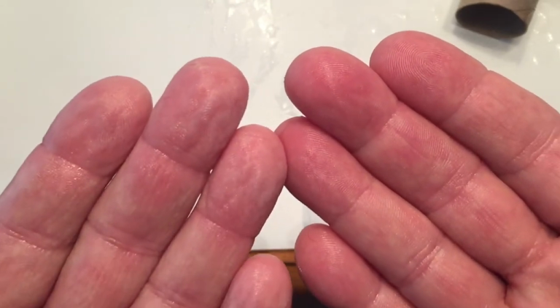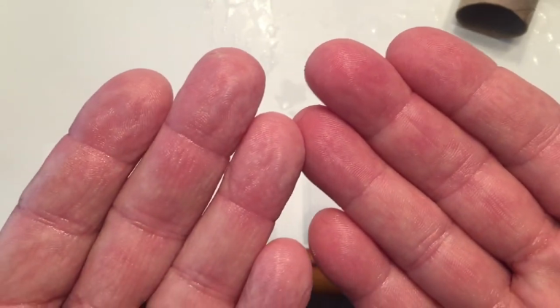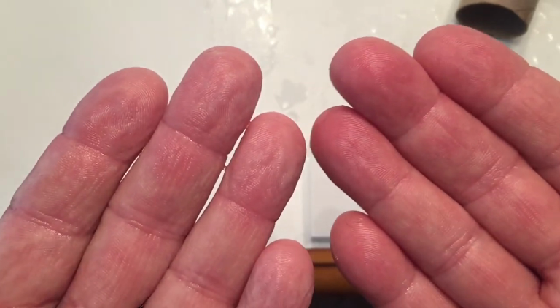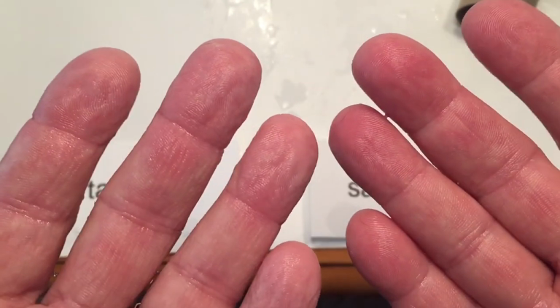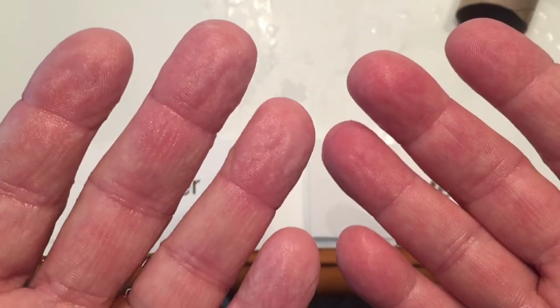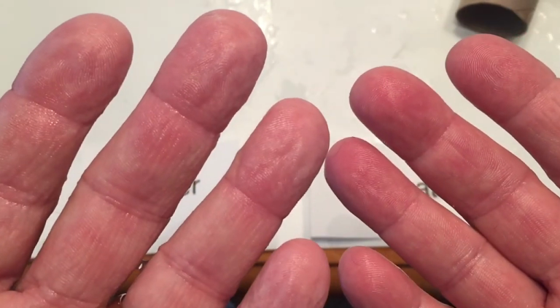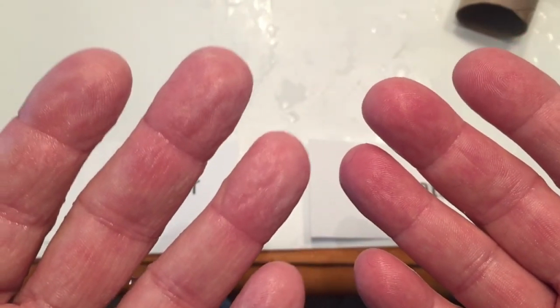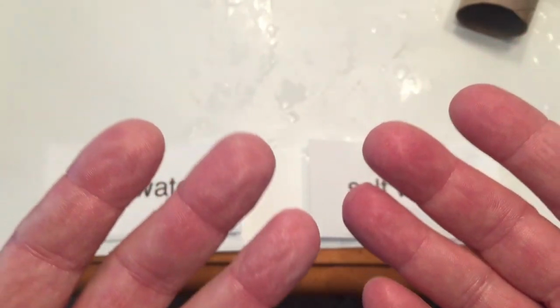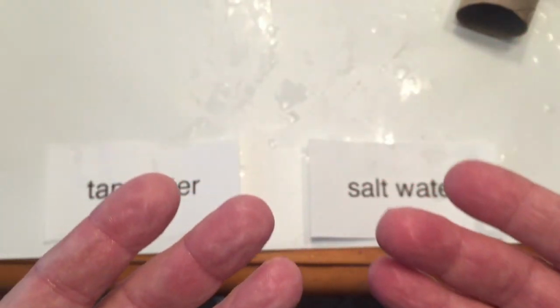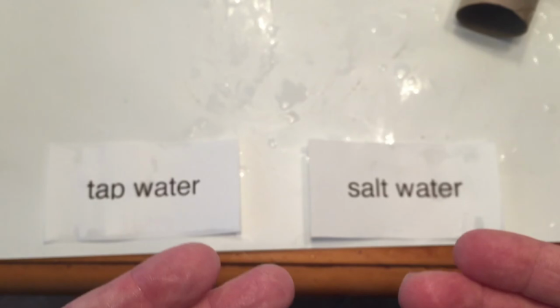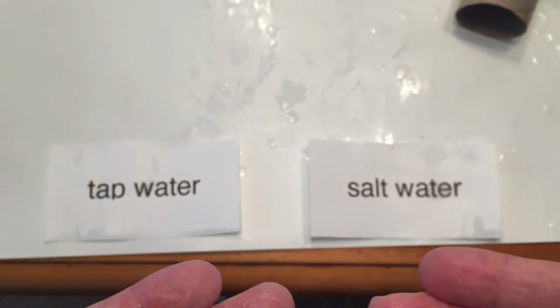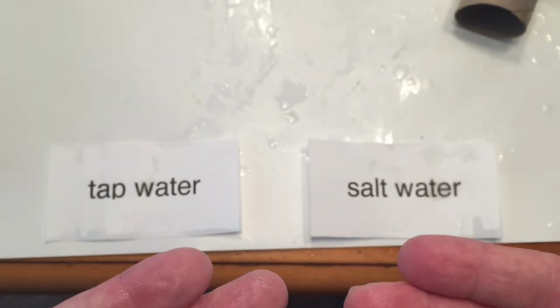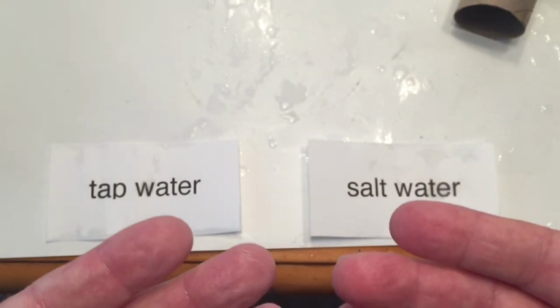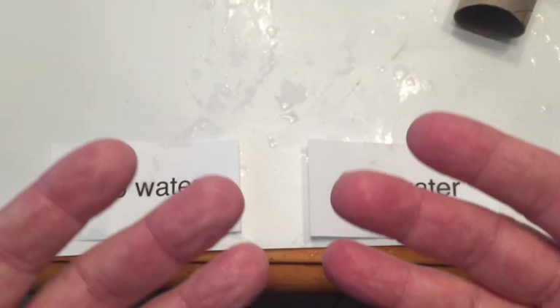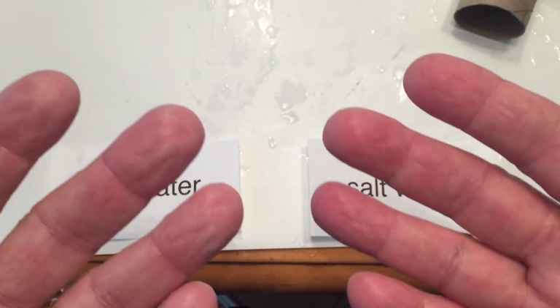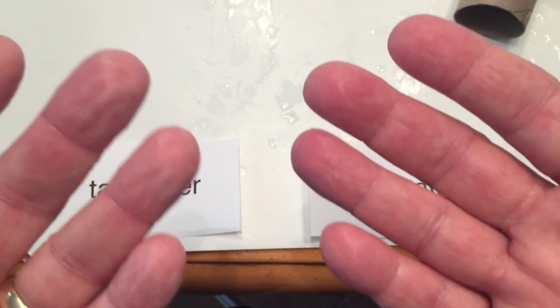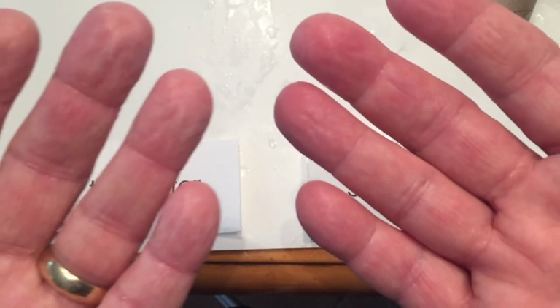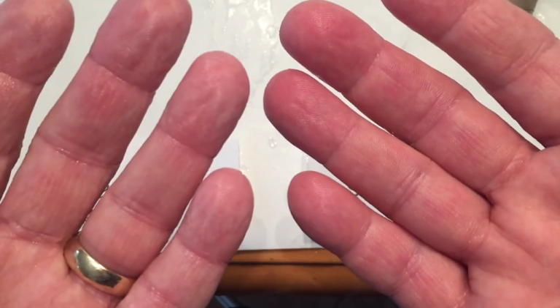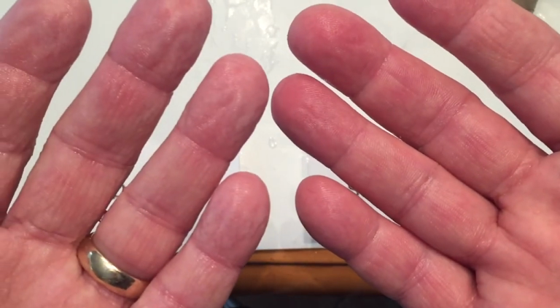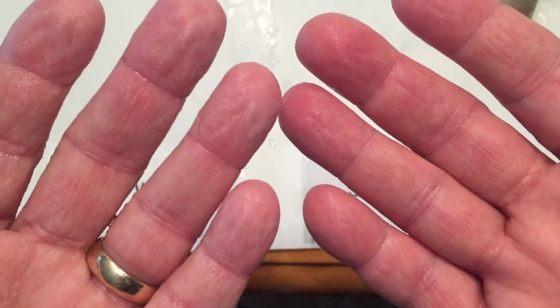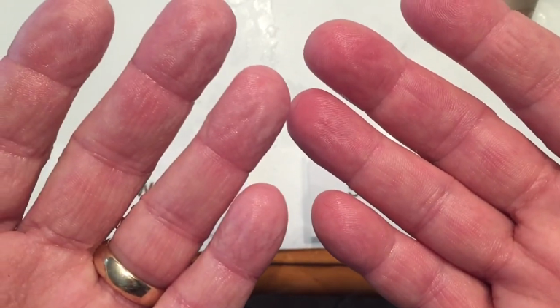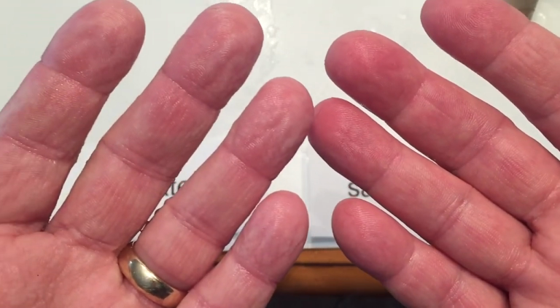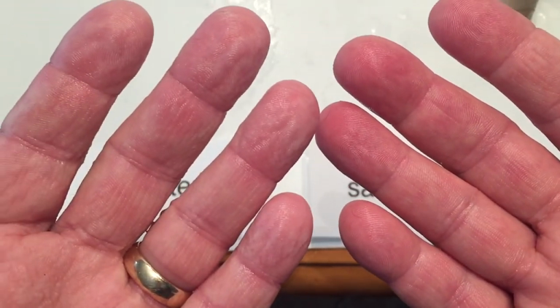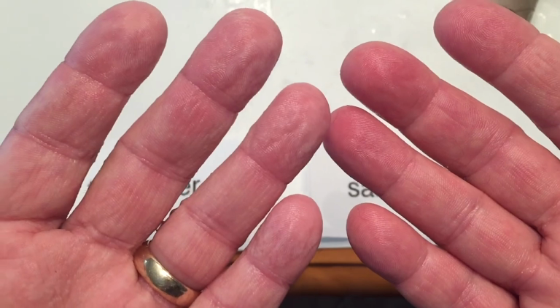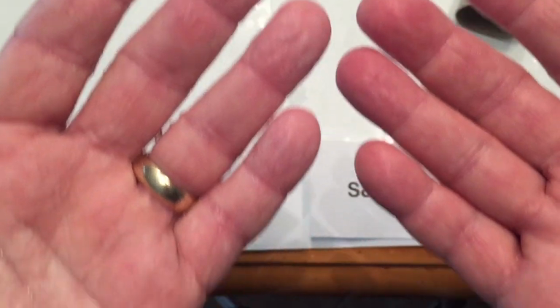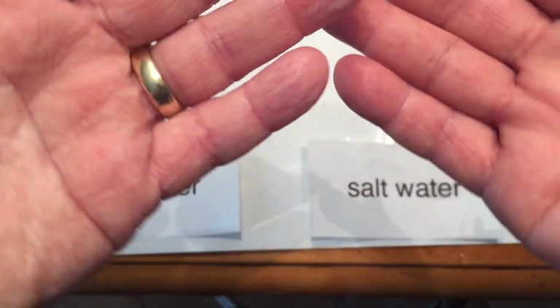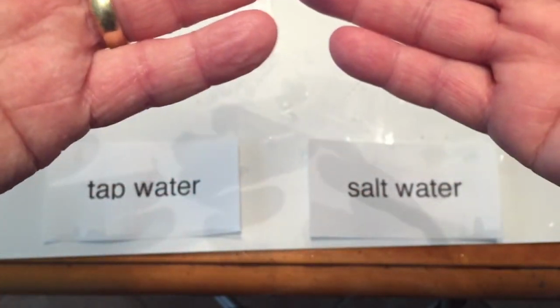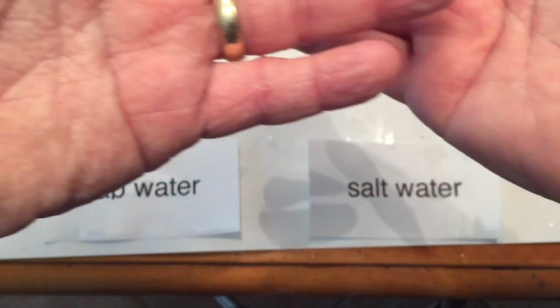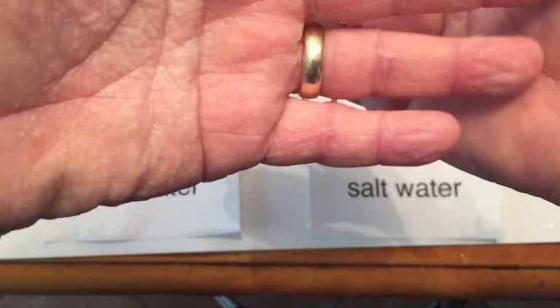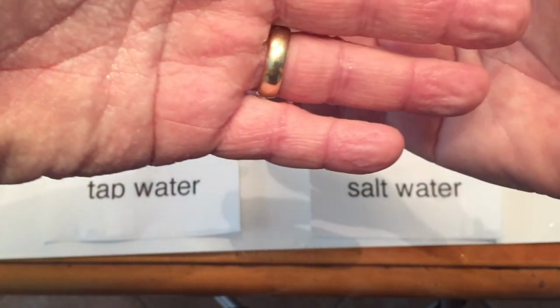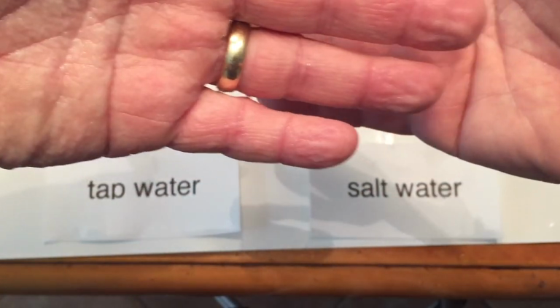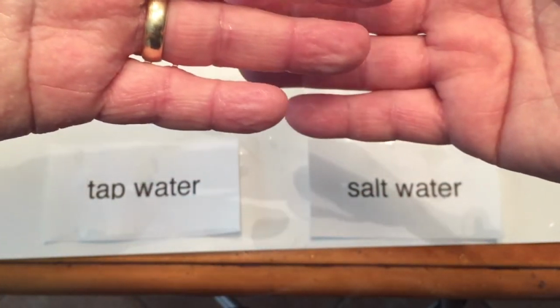In an attempt to equalize the concentrations, water will actually leave the cells of your skin, making your skin feel a little tighter. This is how bath salts work, which prevents your skin from getting wrinkly as you soak in the tub.